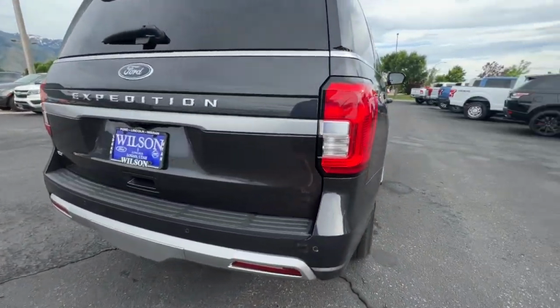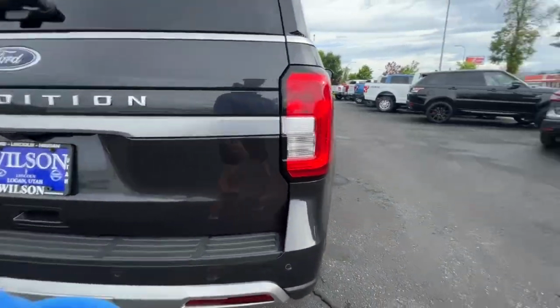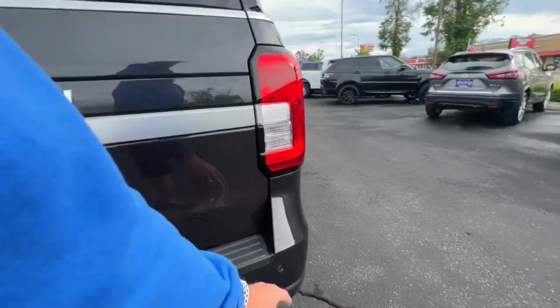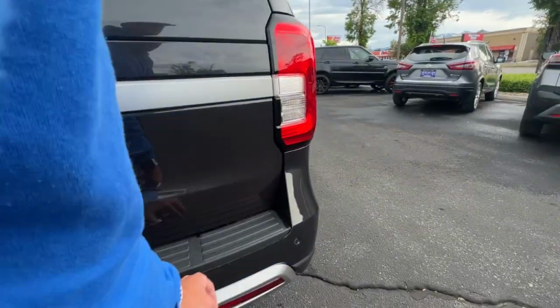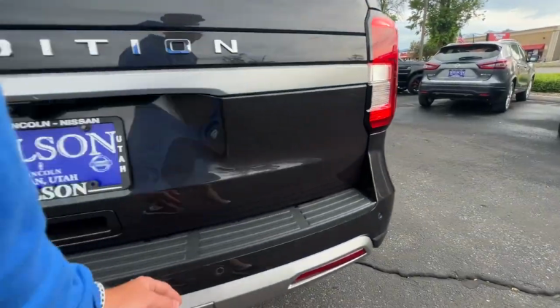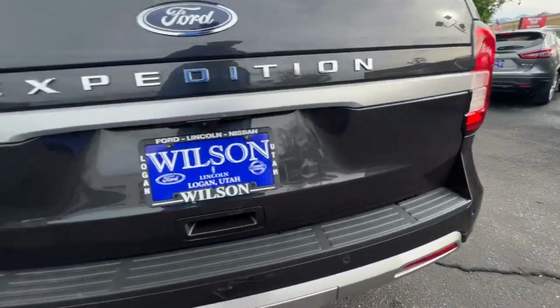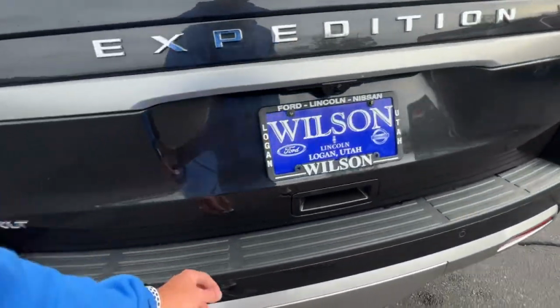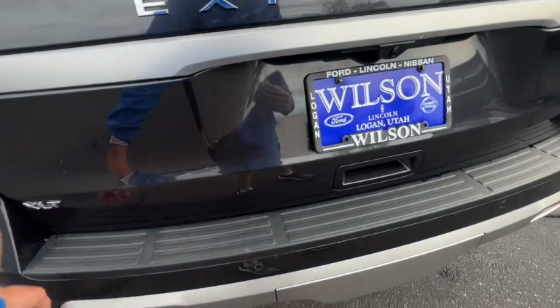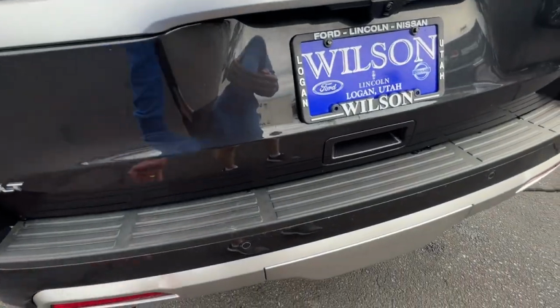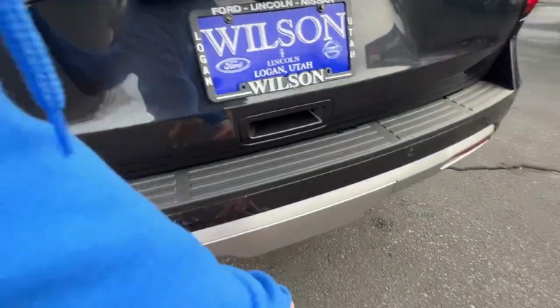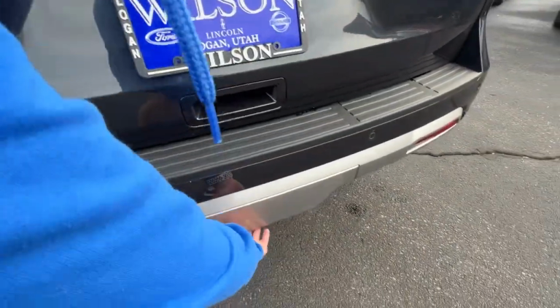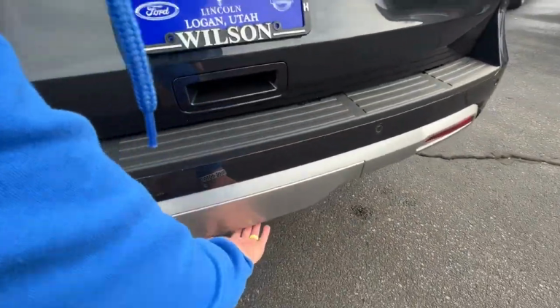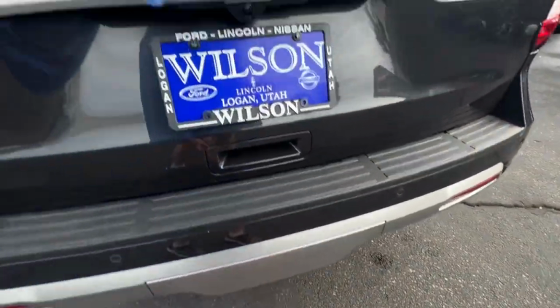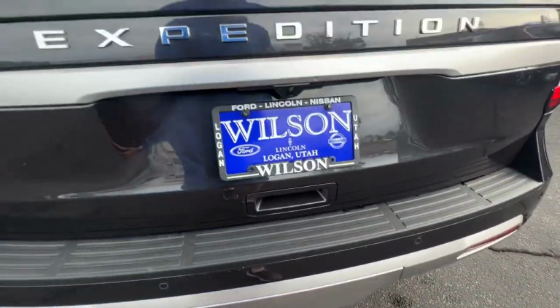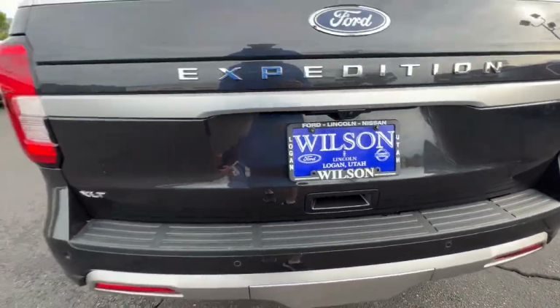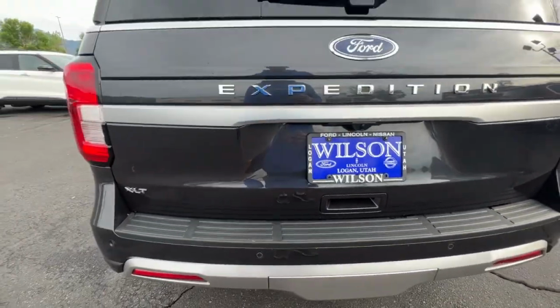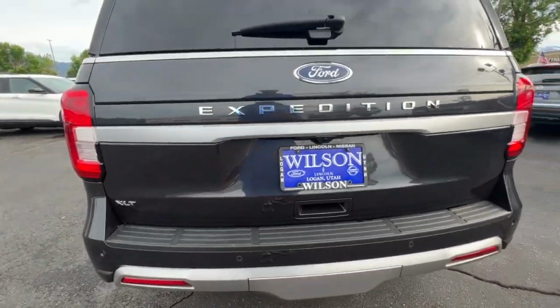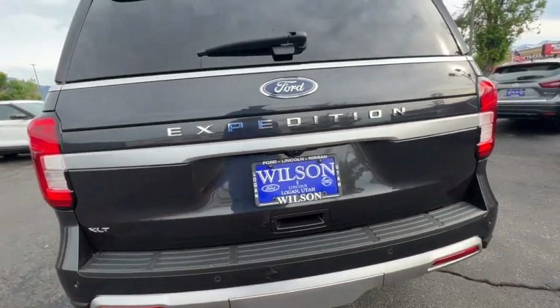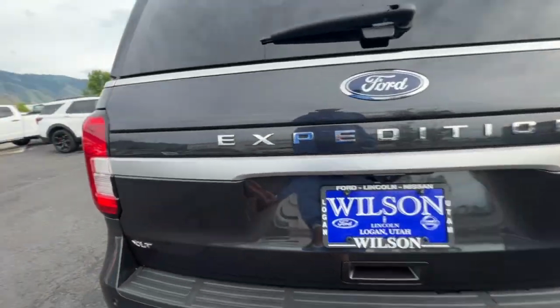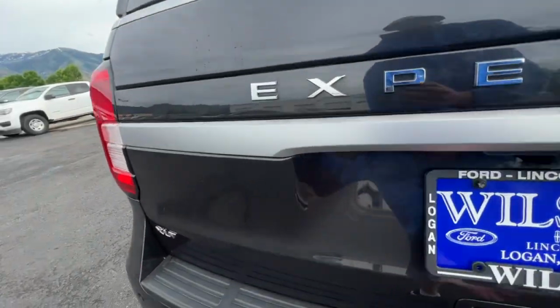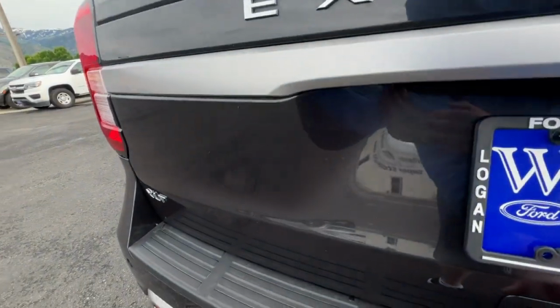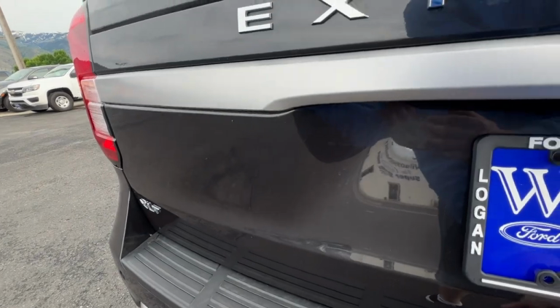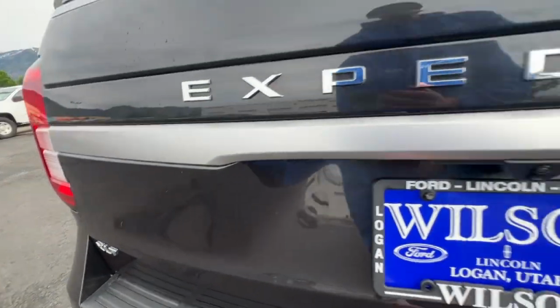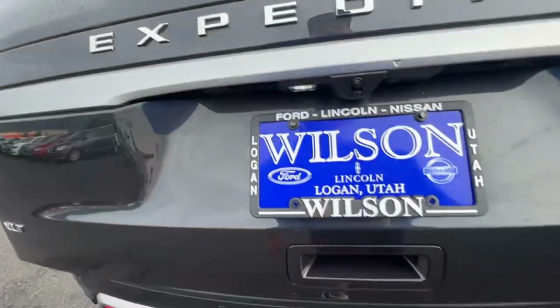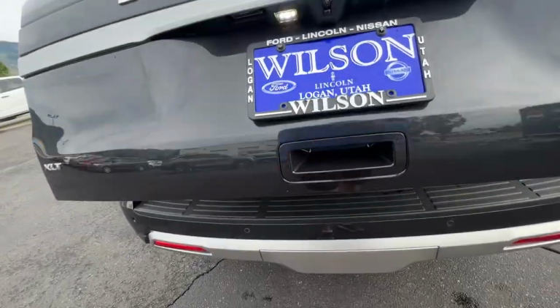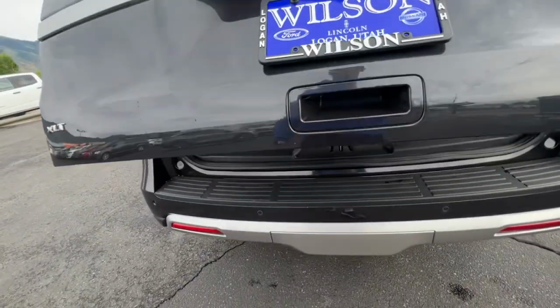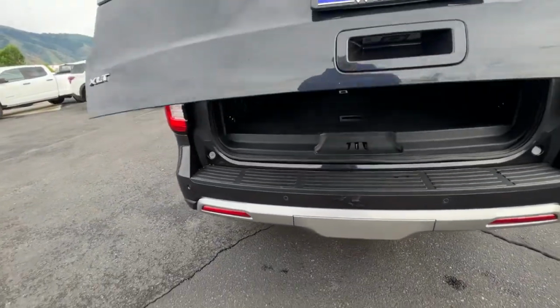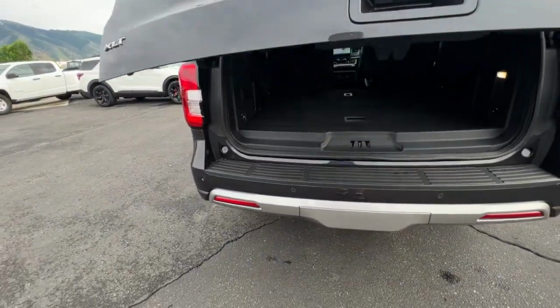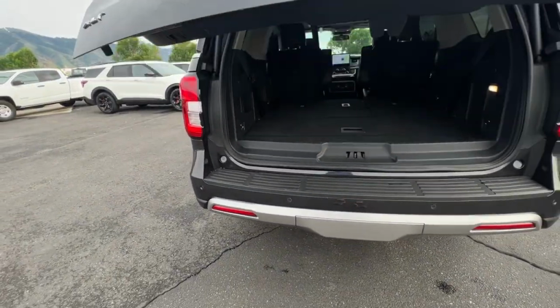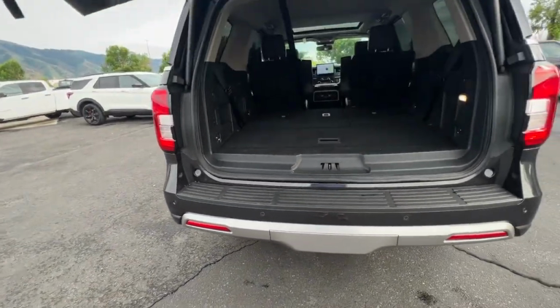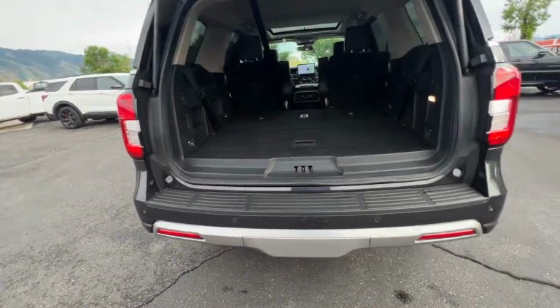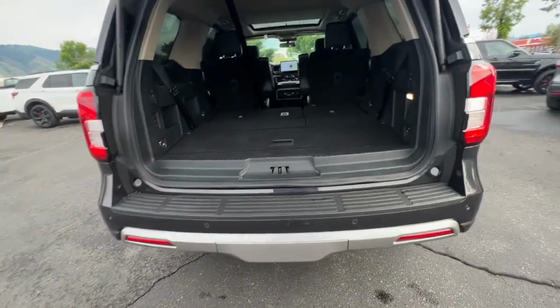On the backside you're going to have the four parking sensors here. Under here you'll have your tow hitch so you can tow stuff as well. It is an XLT like I said. Let's open this up and I will show you what it looks like here in the back.